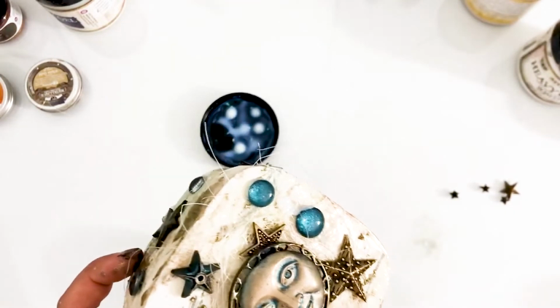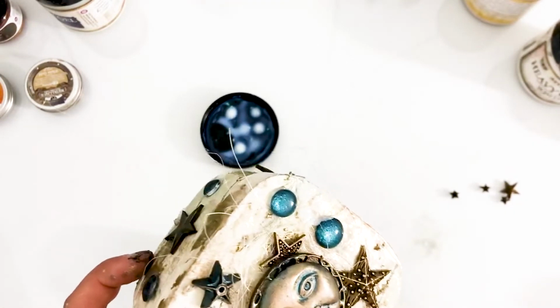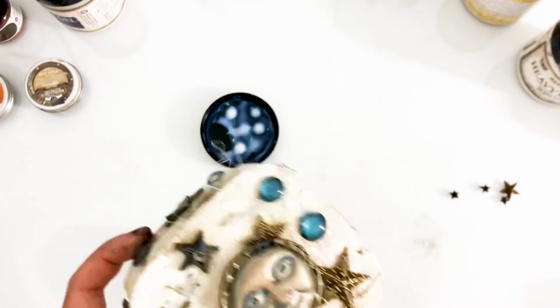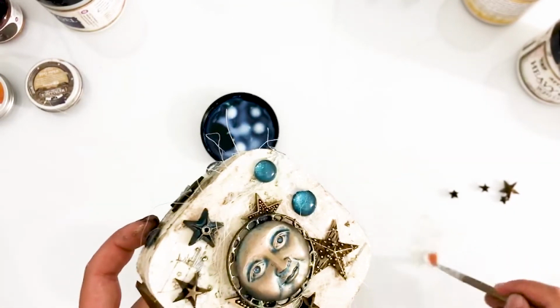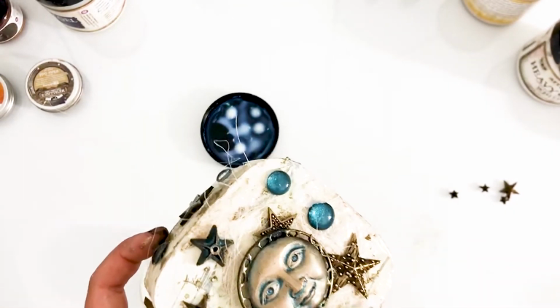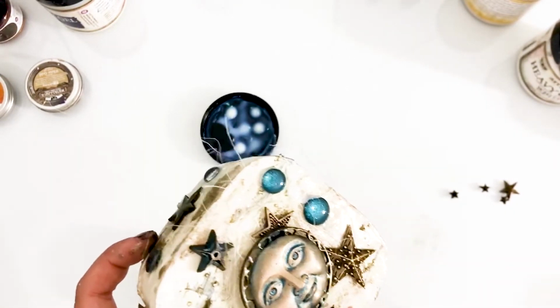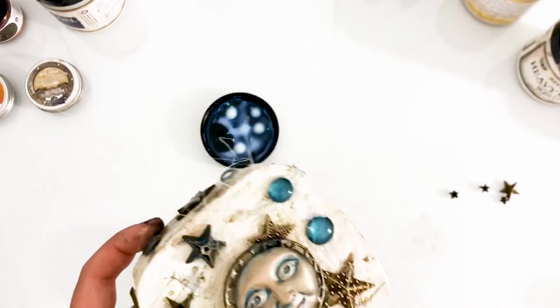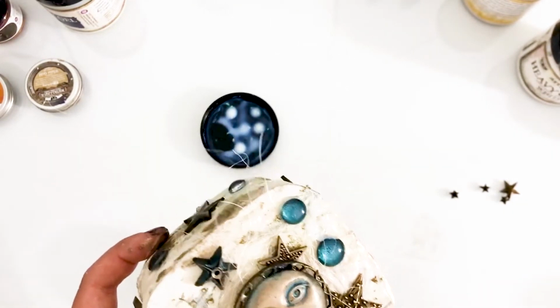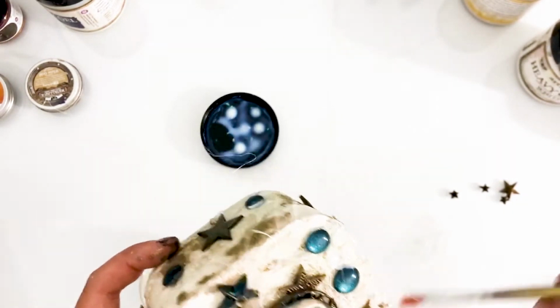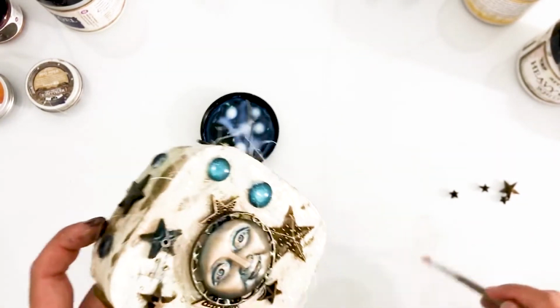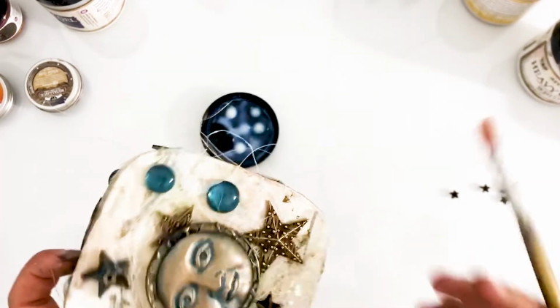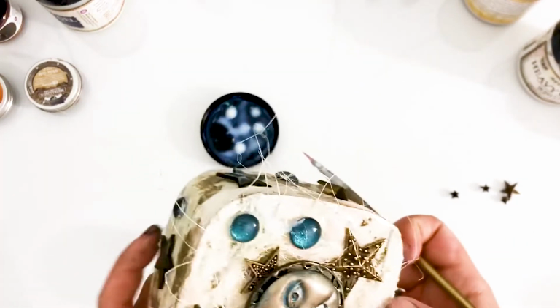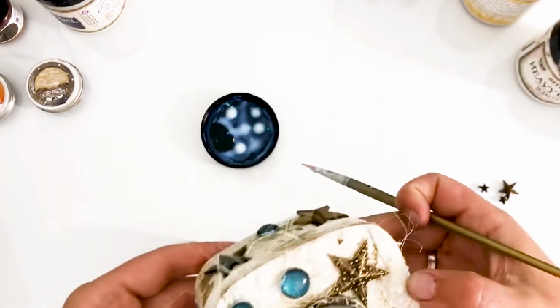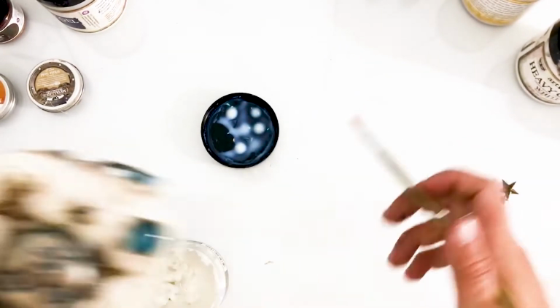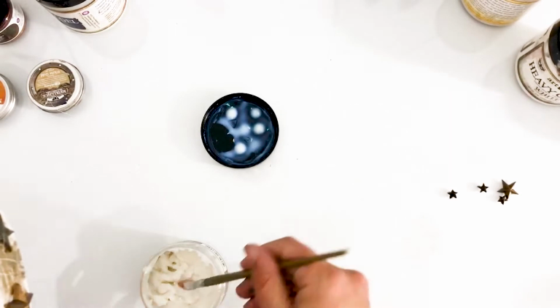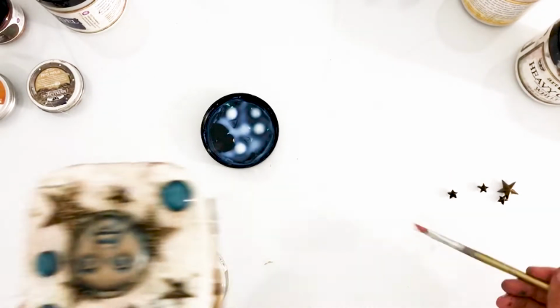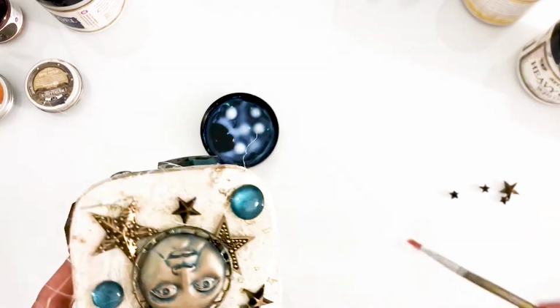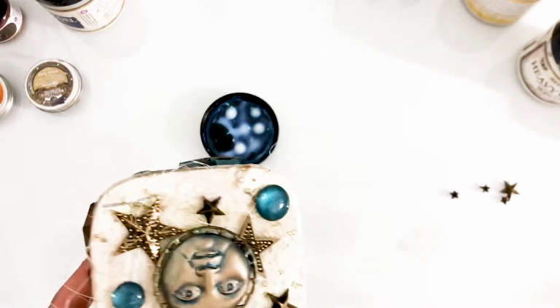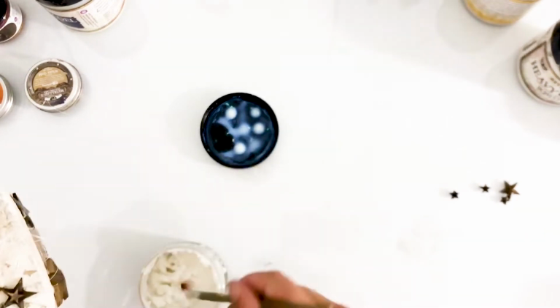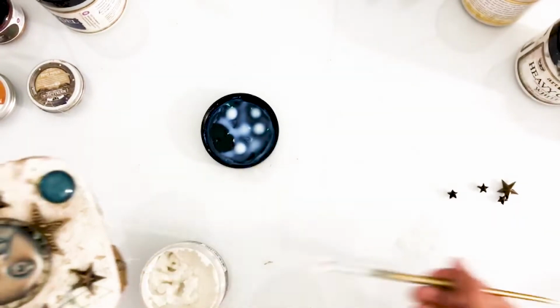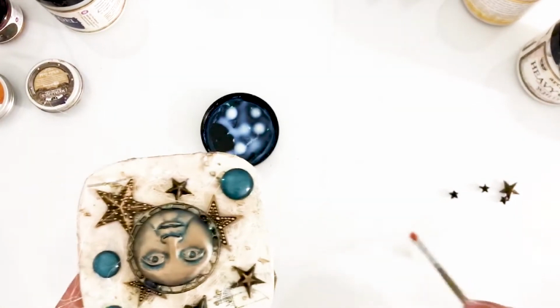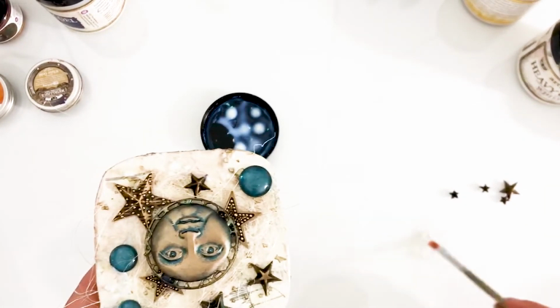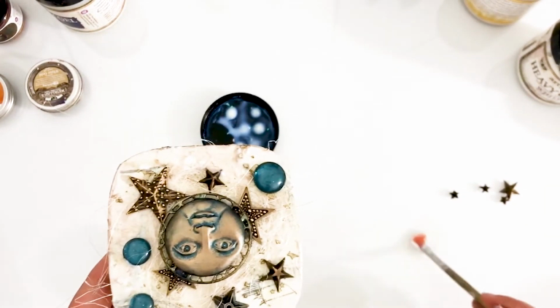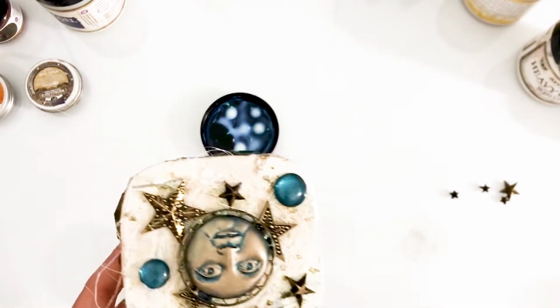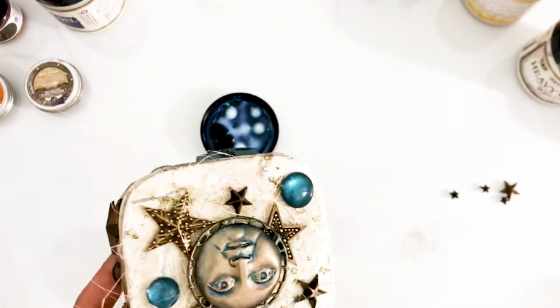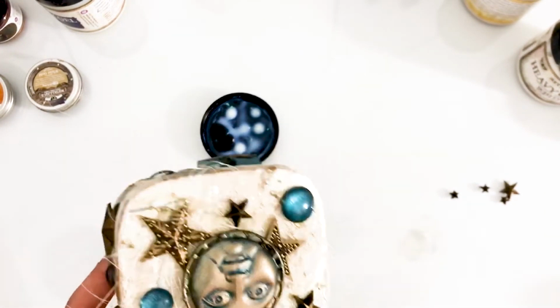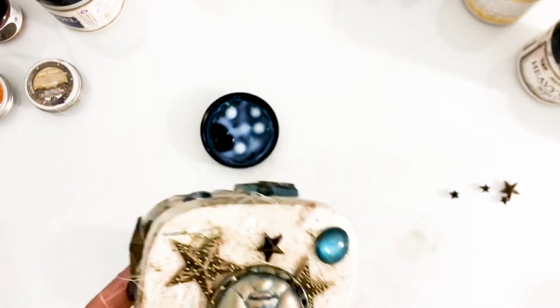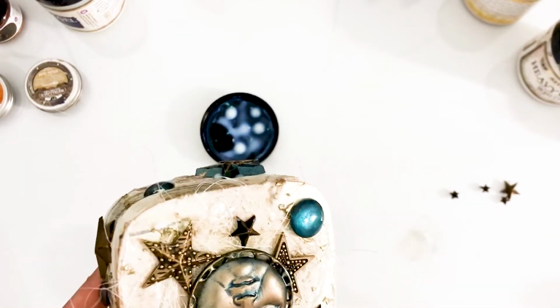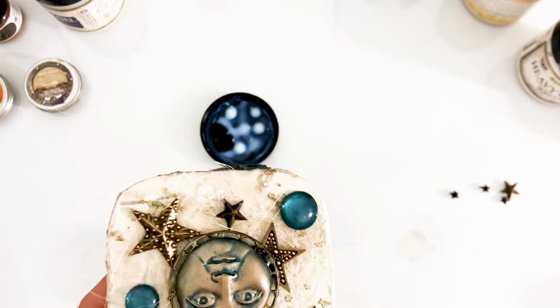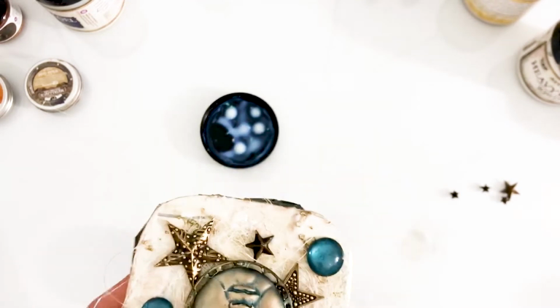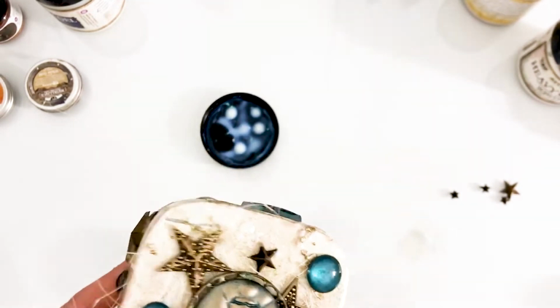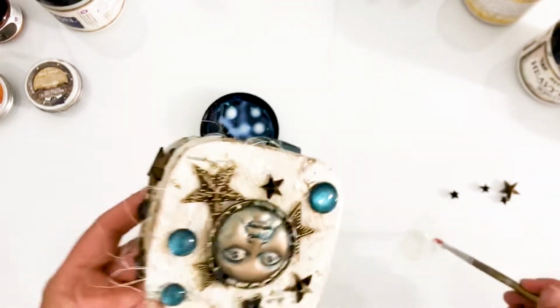Finnabair Unicorn Paste is one of my favorite mediums to use at the end of a project. It's a thick transparent sparkling paste that contains small to huge mica flakes and it creates this stunning magical effect.